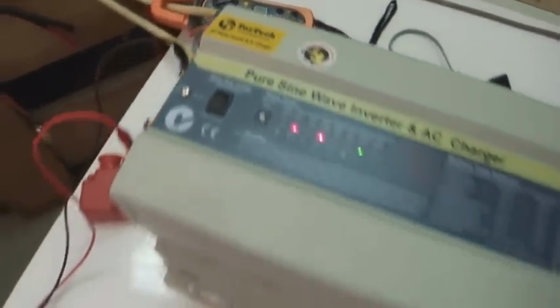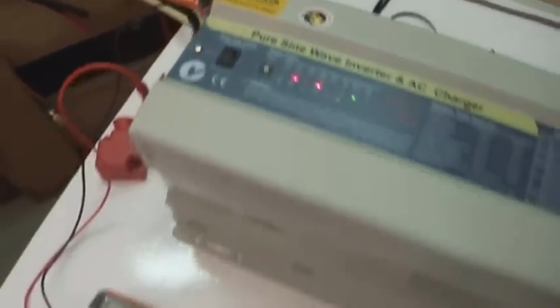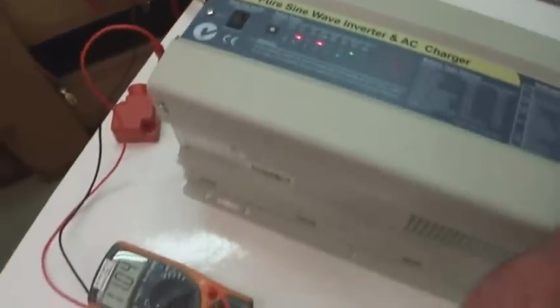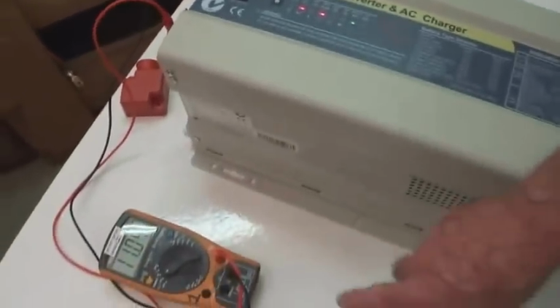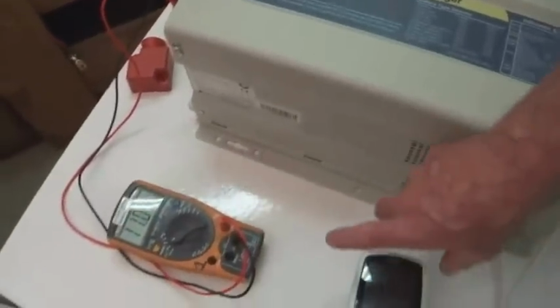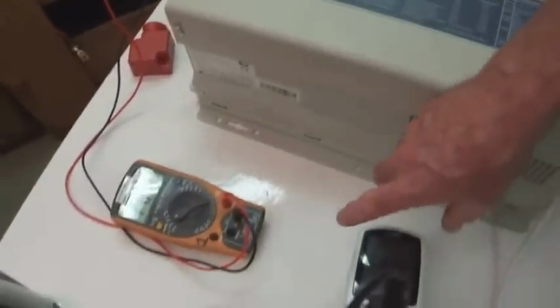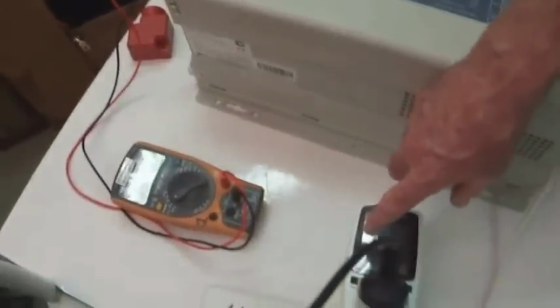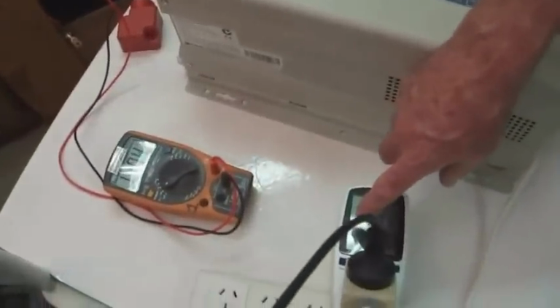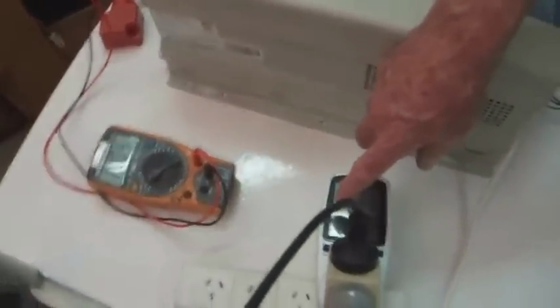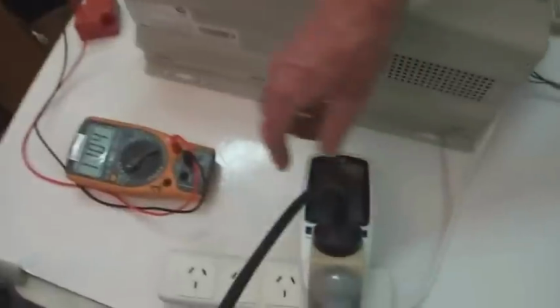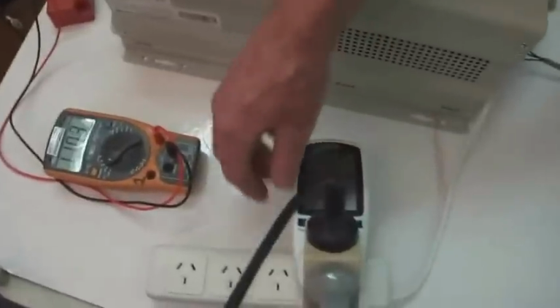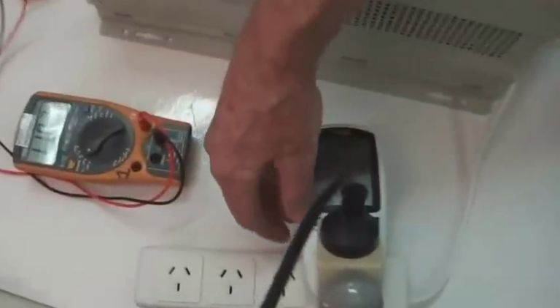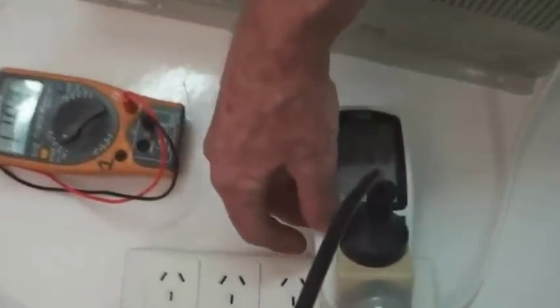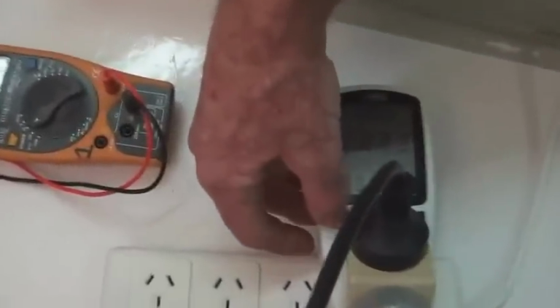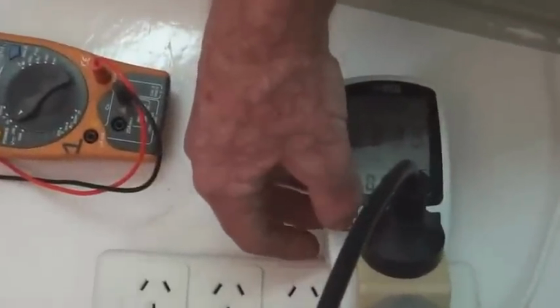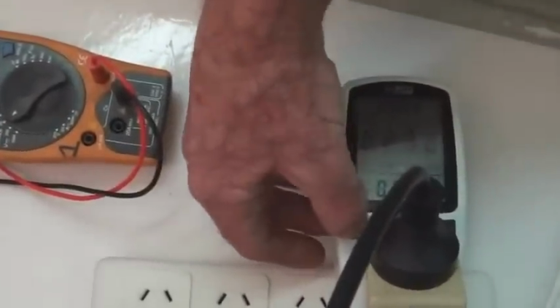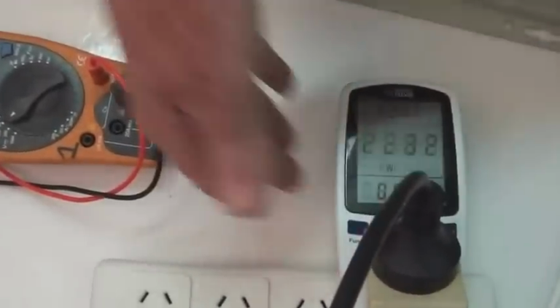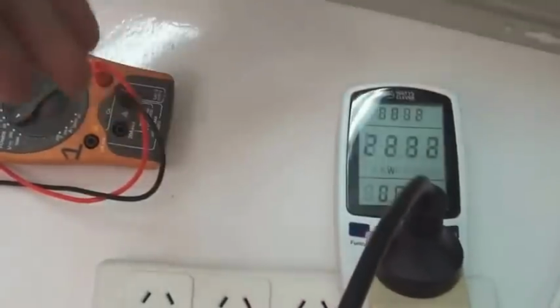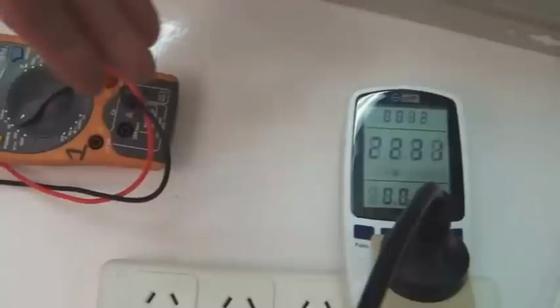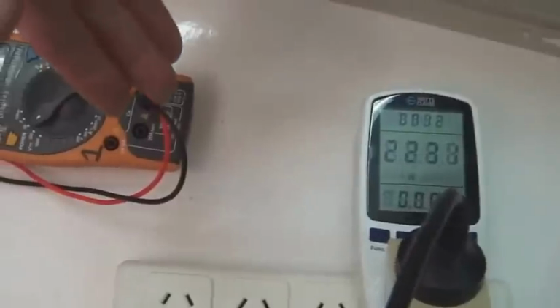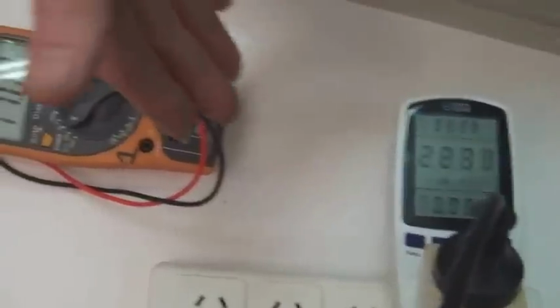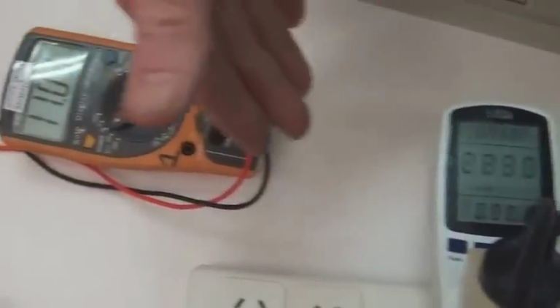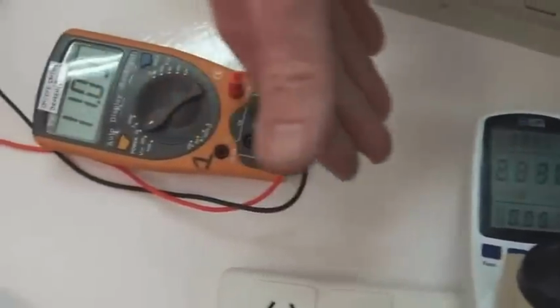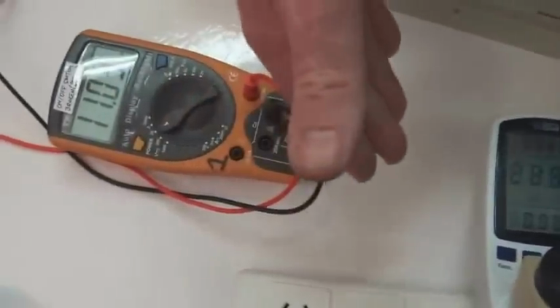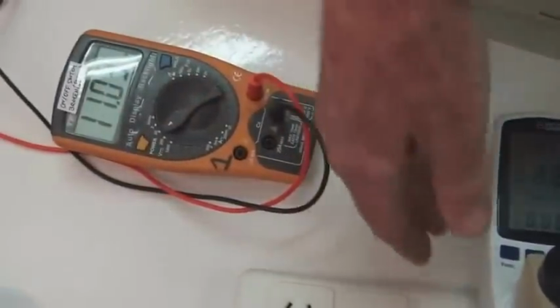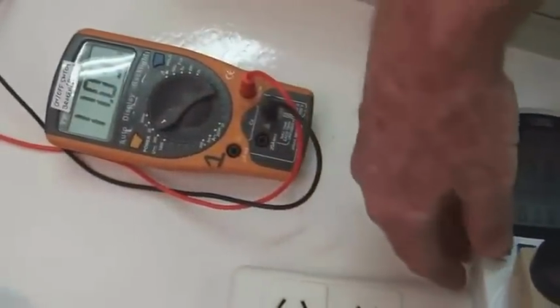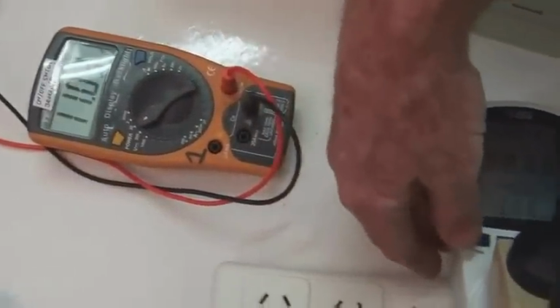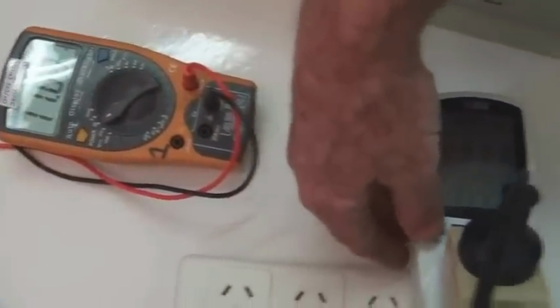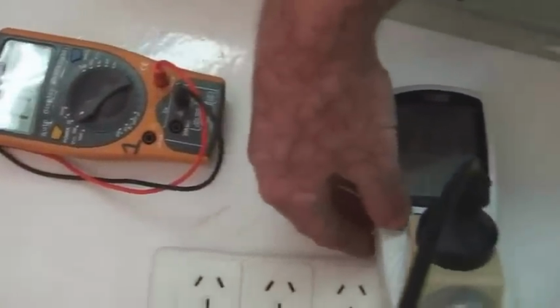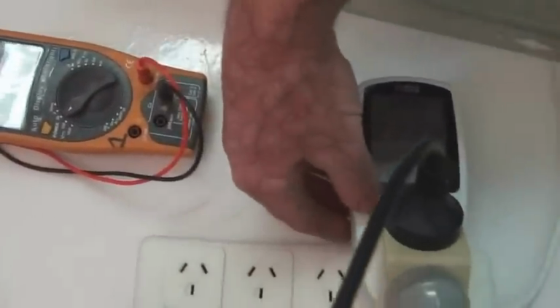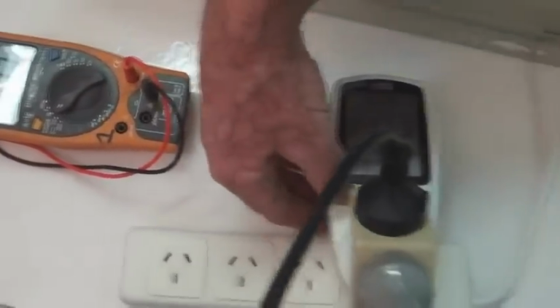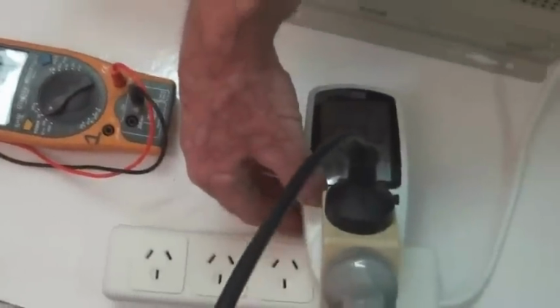Checking the input voltage and output voltage — that's the power reading at 2230 watts. No problem.